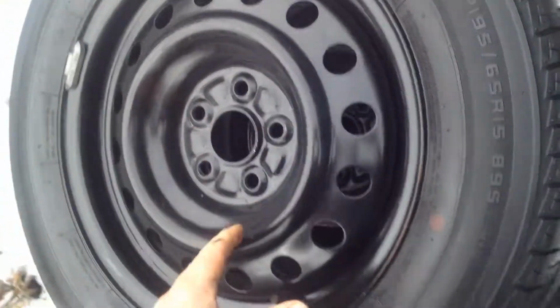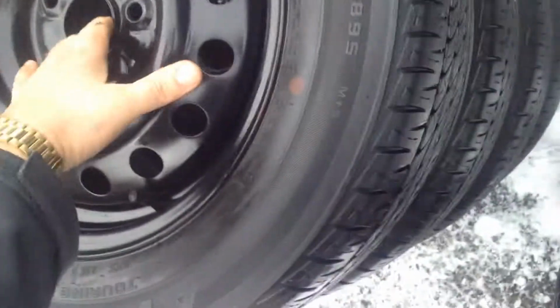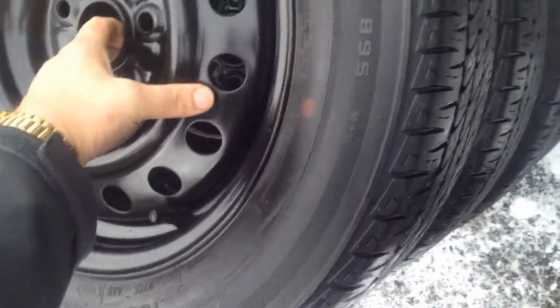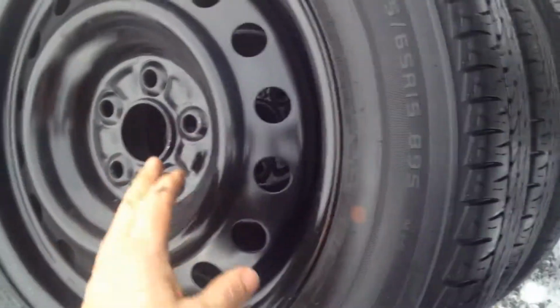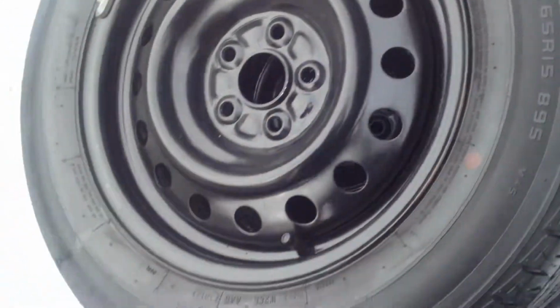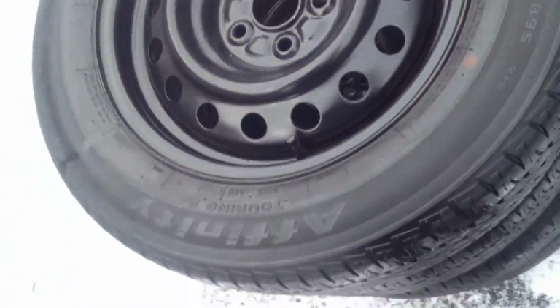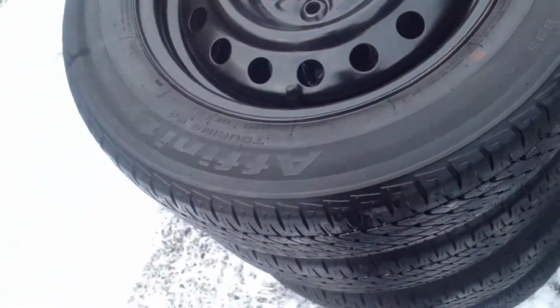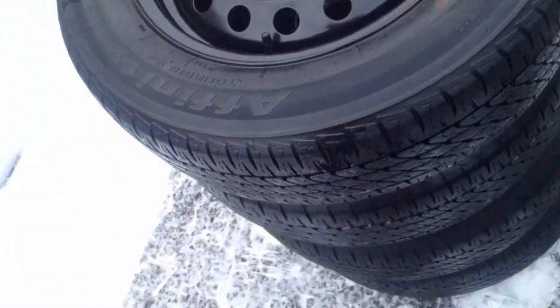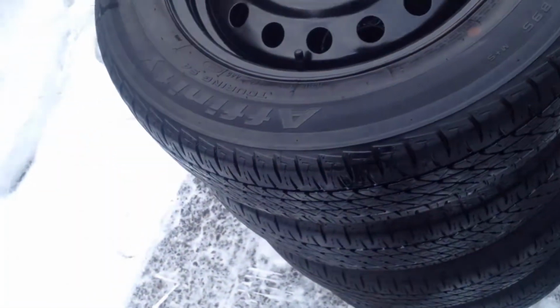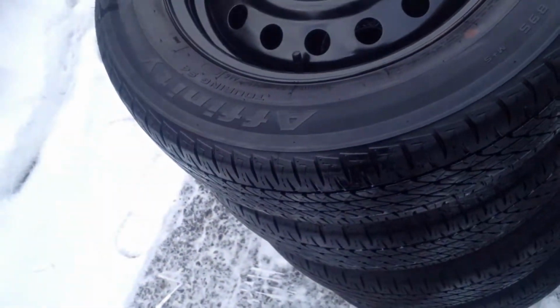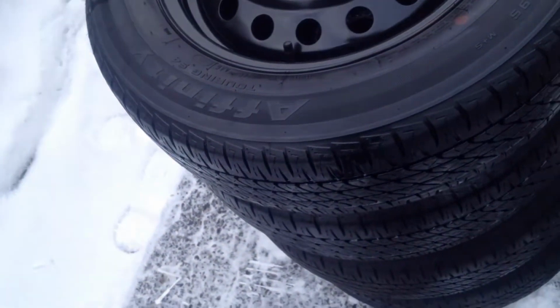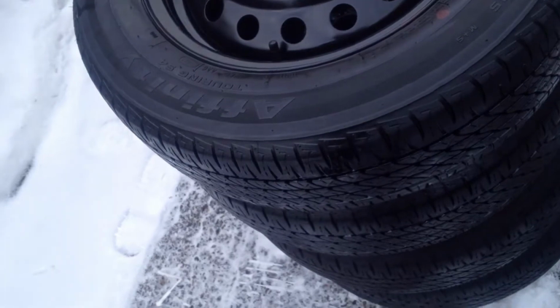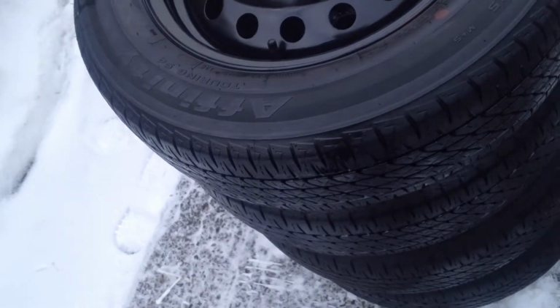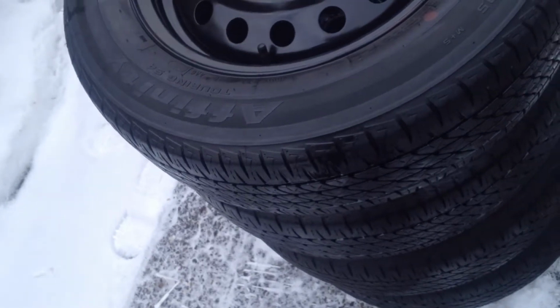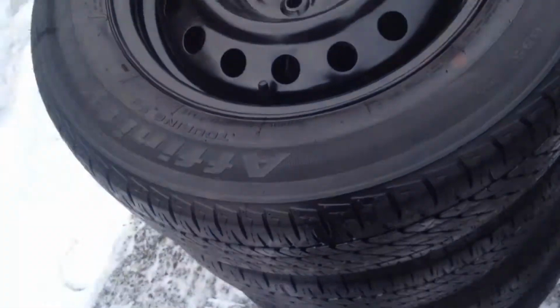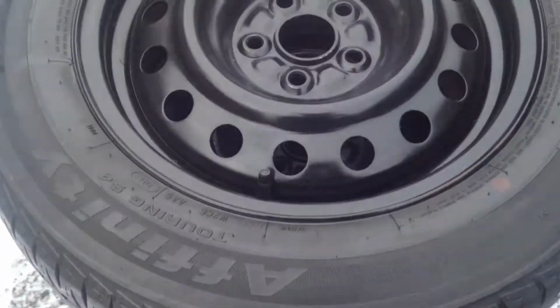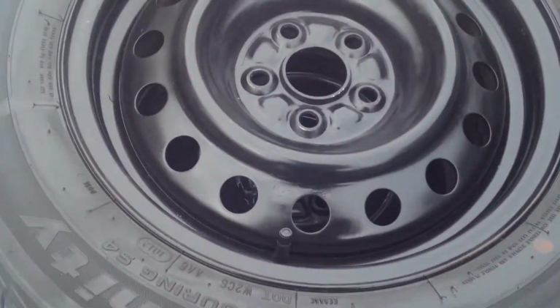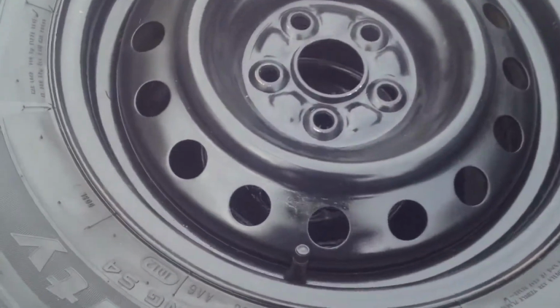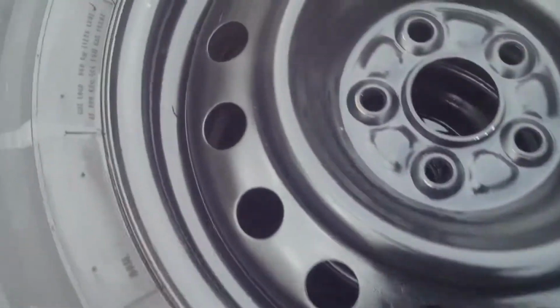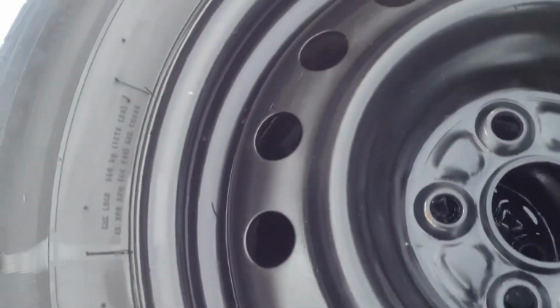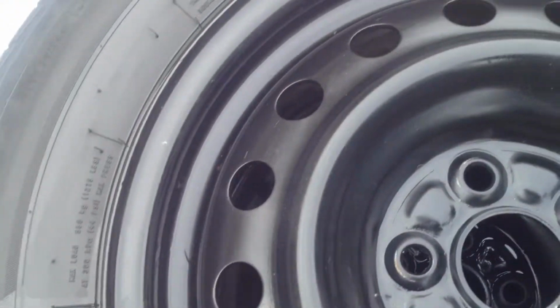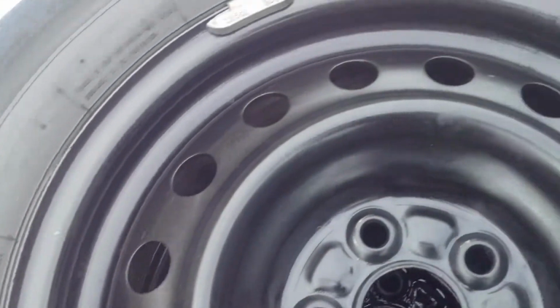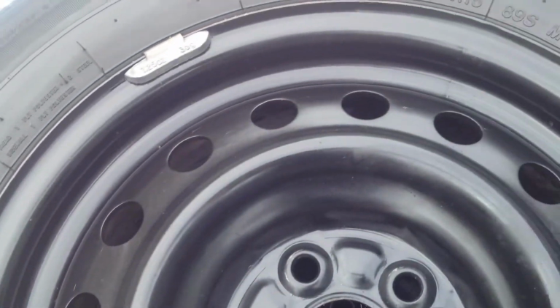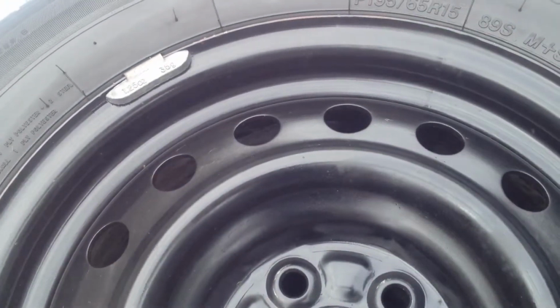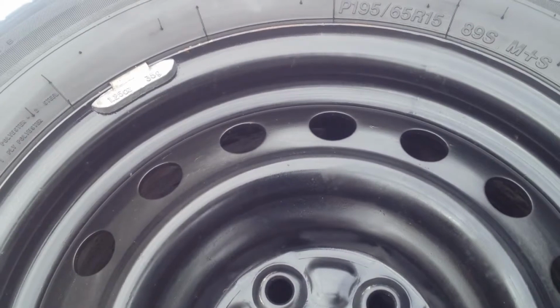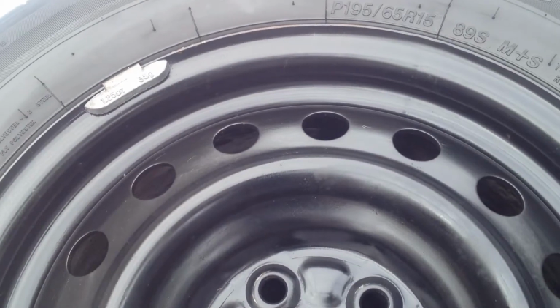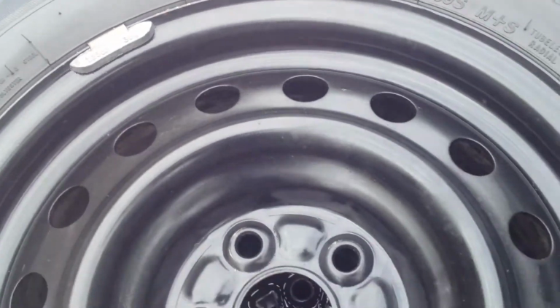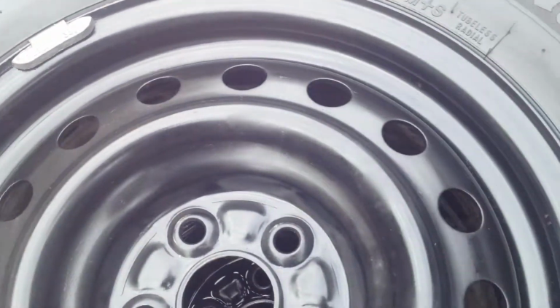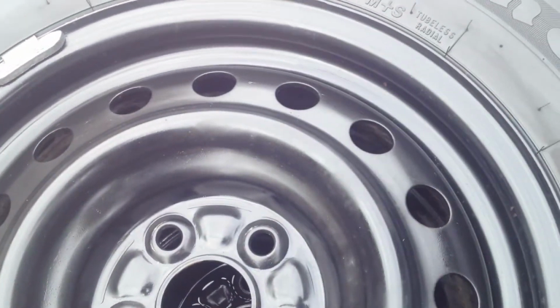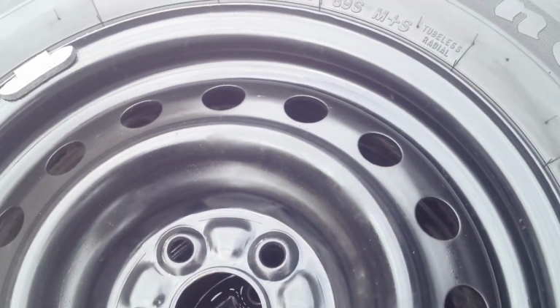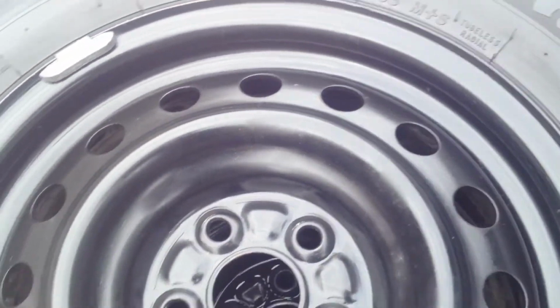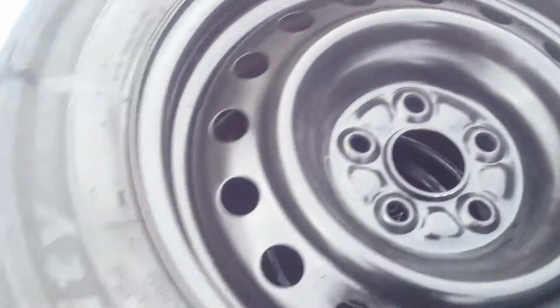The vehicle that these were on was totaled, and these tires are in great shape. All the rims are perfect — nice black painted steel, balanced, ready to go. Size is 195/65/15.